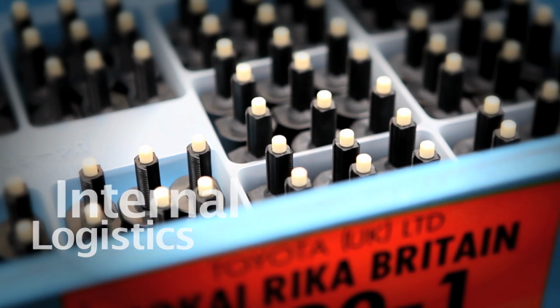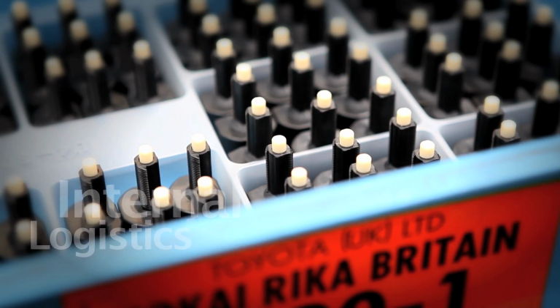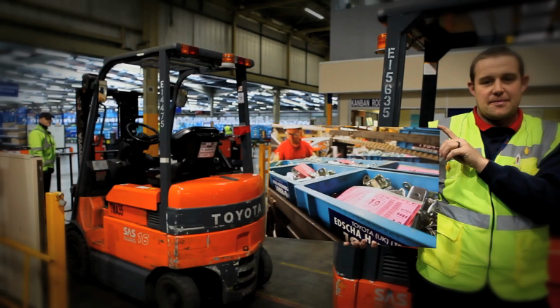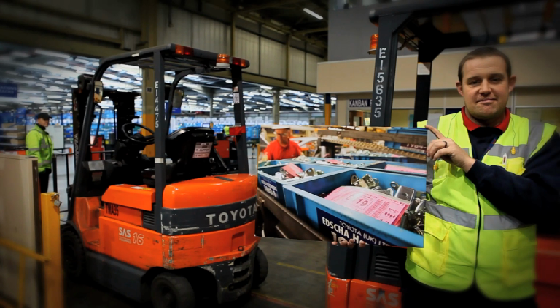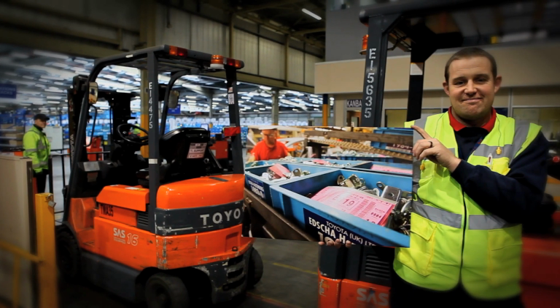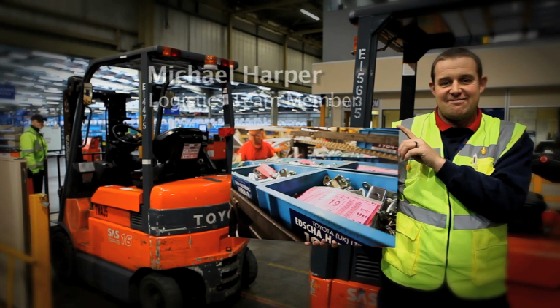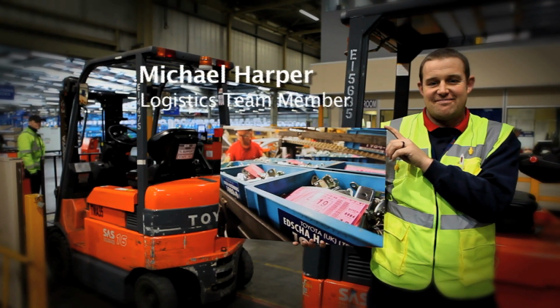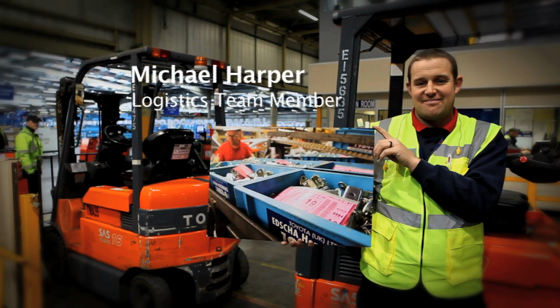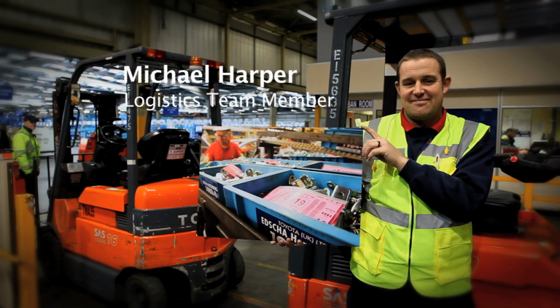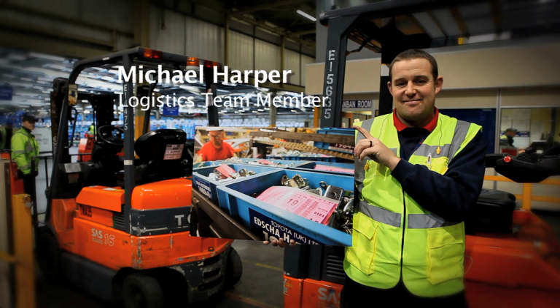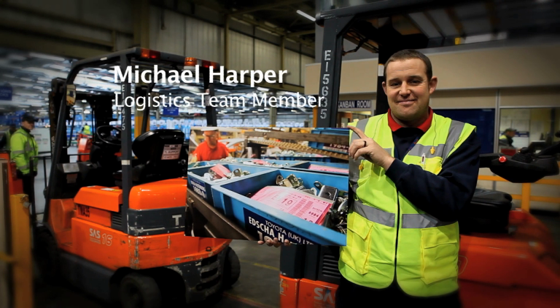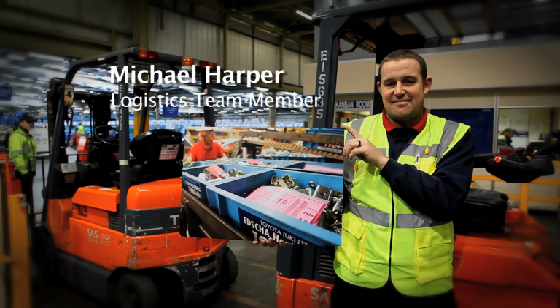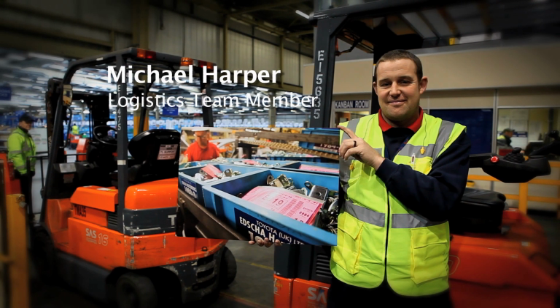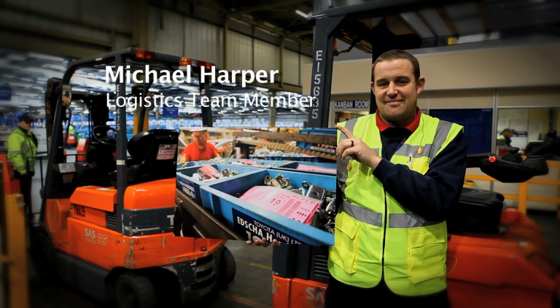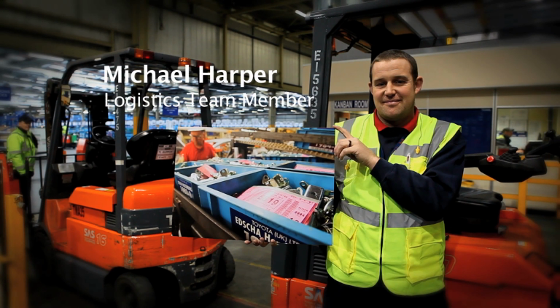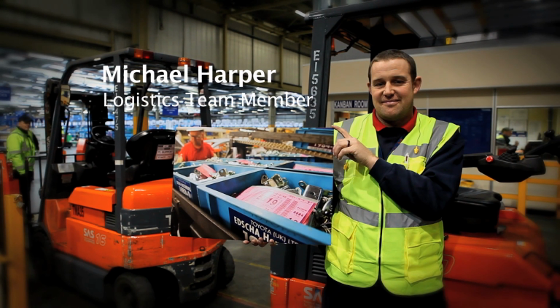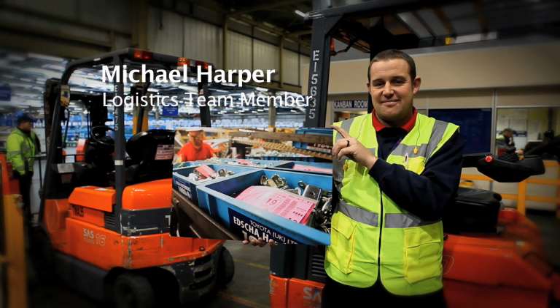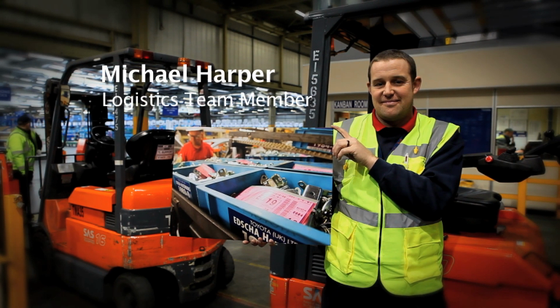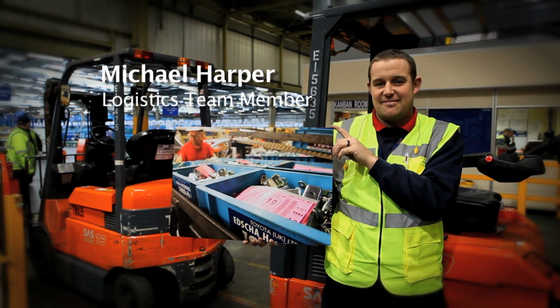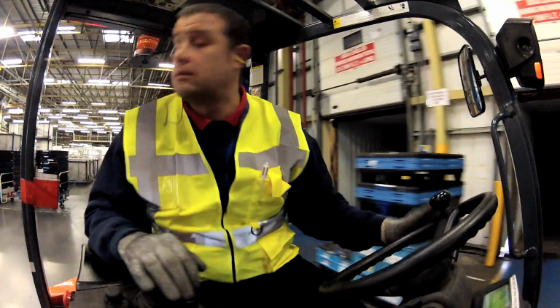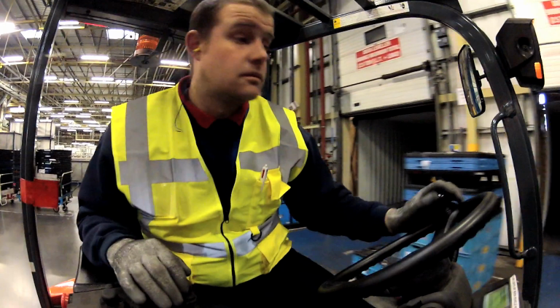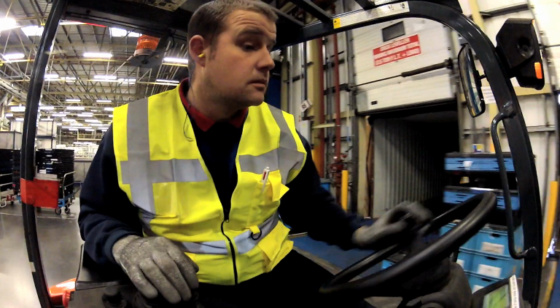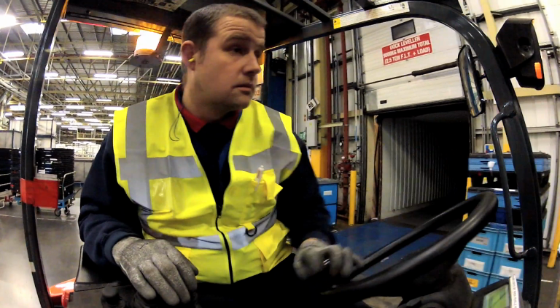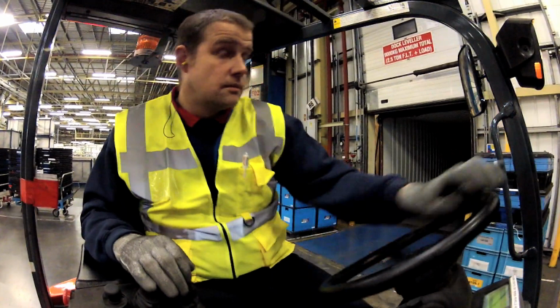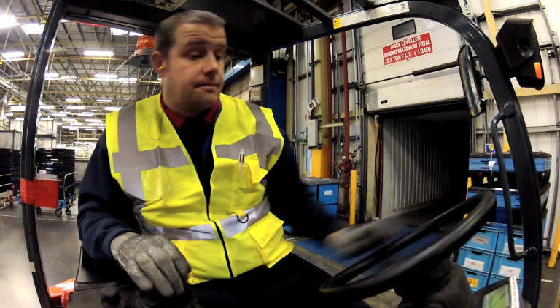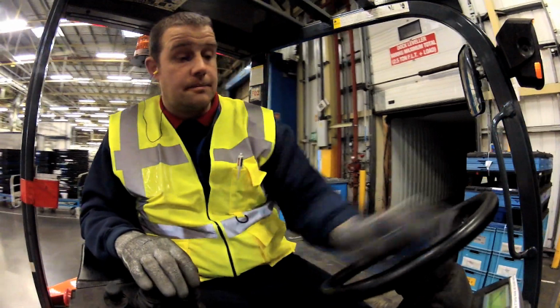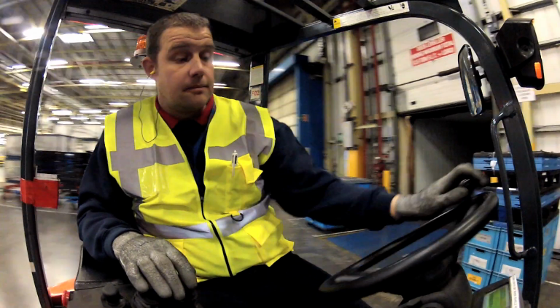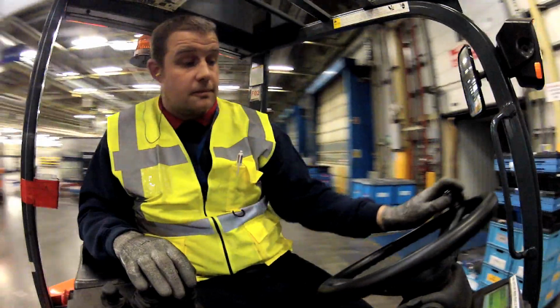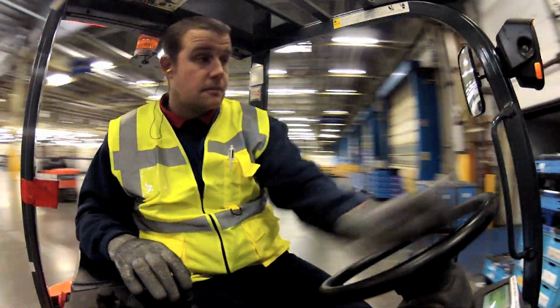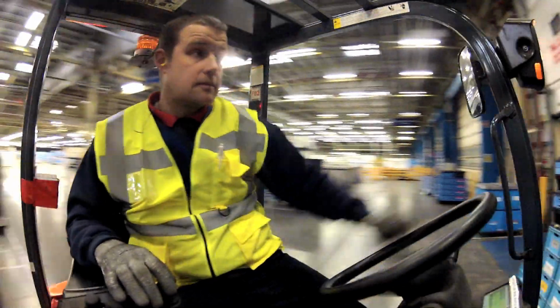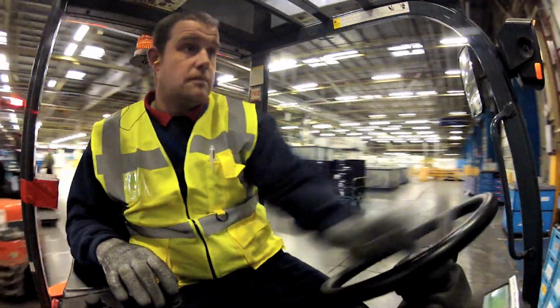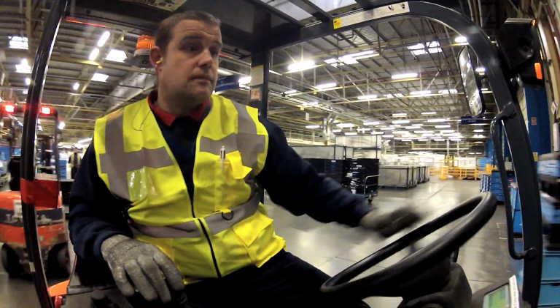I'm Michael Harper. I work in the internal logistics department. I've been here six years. I work on the import side.